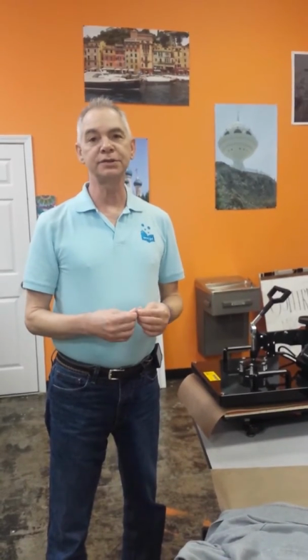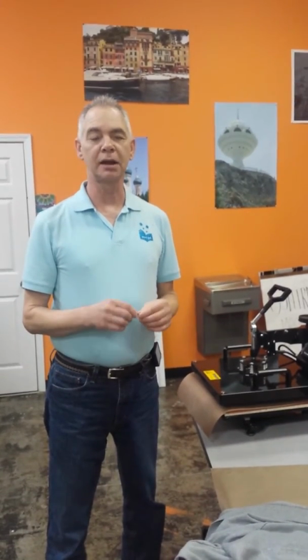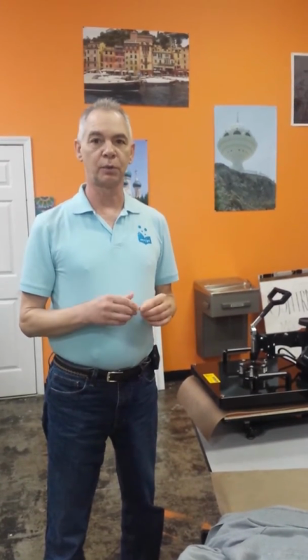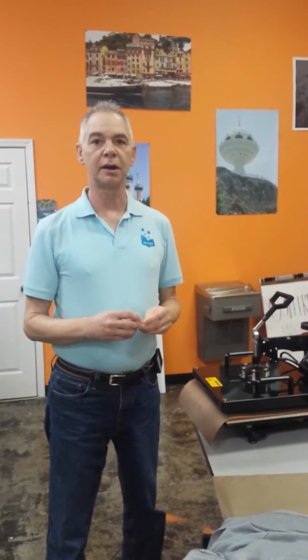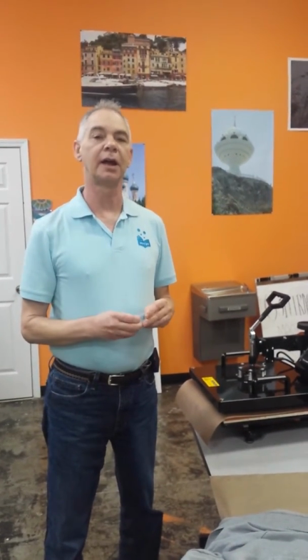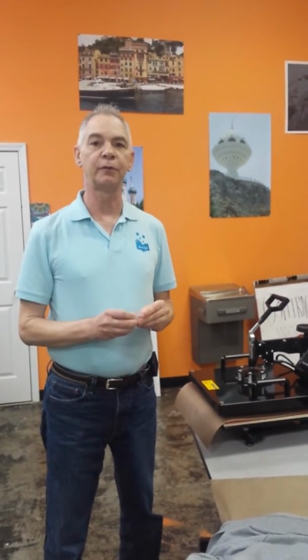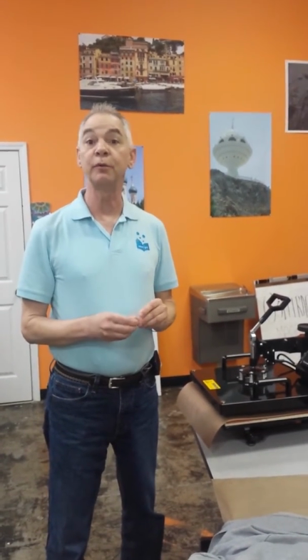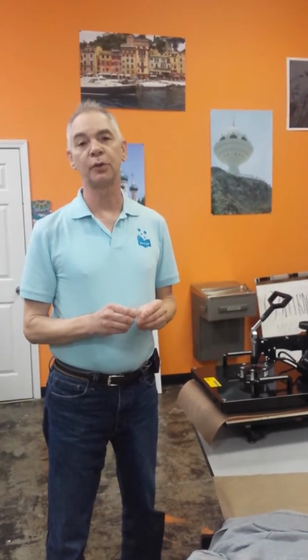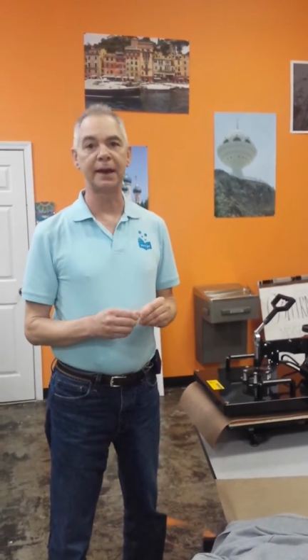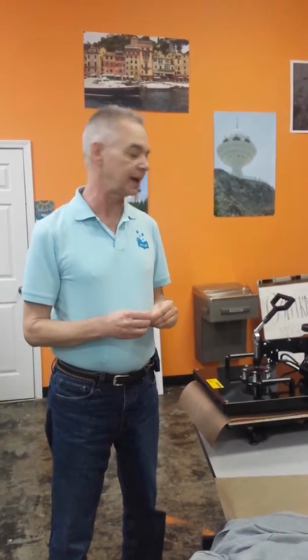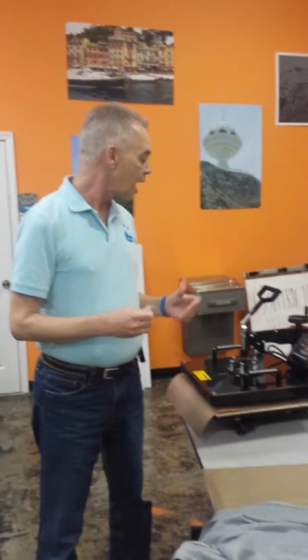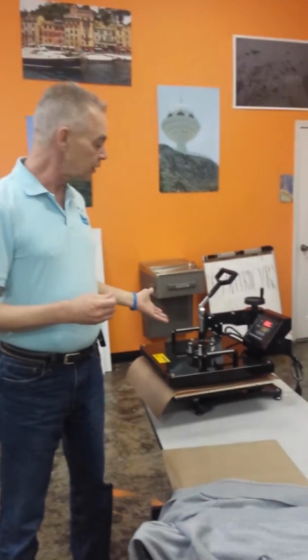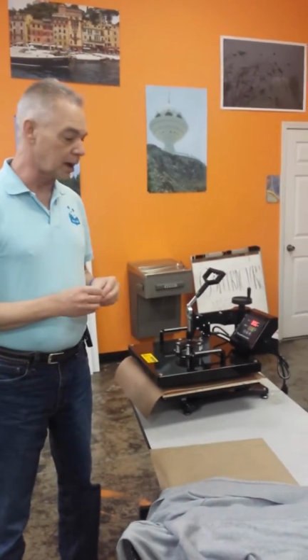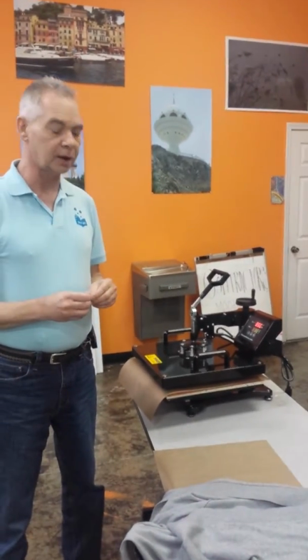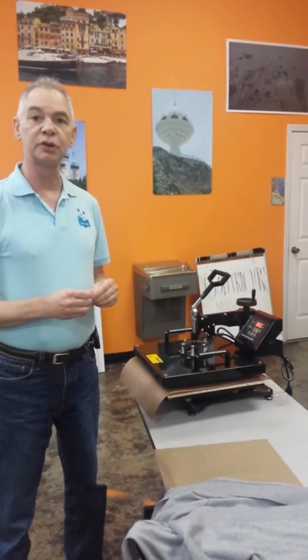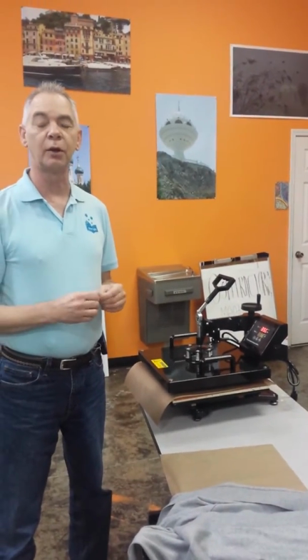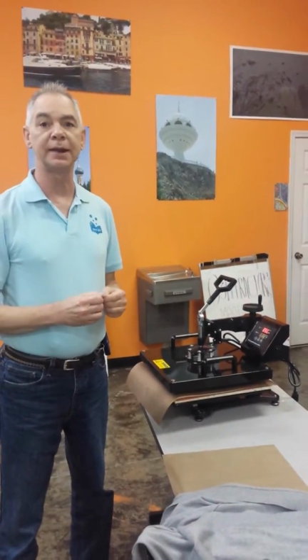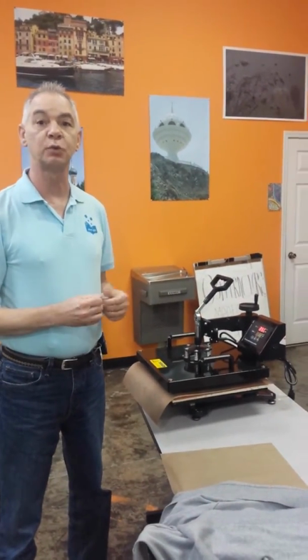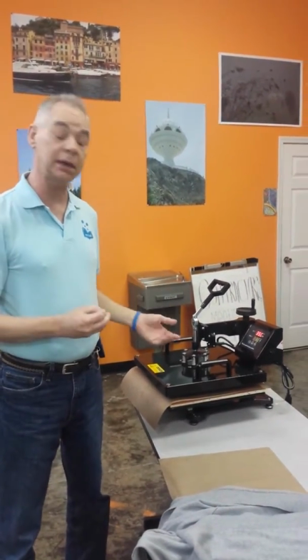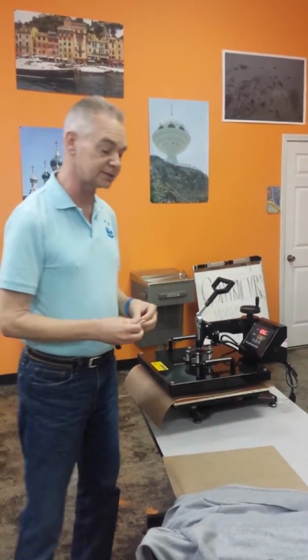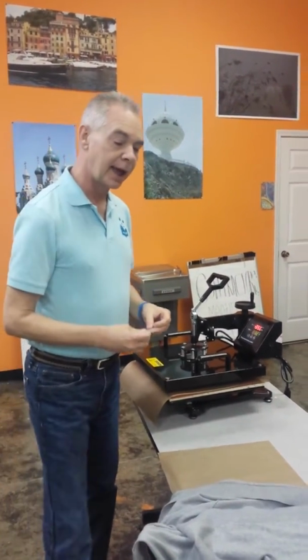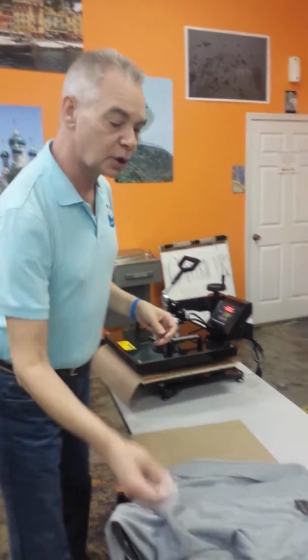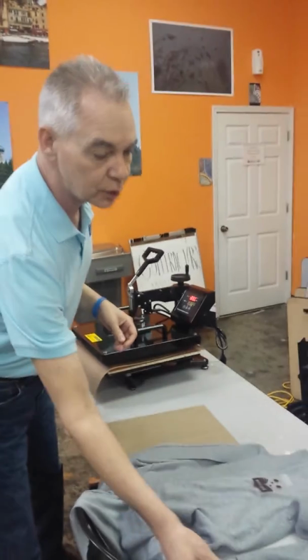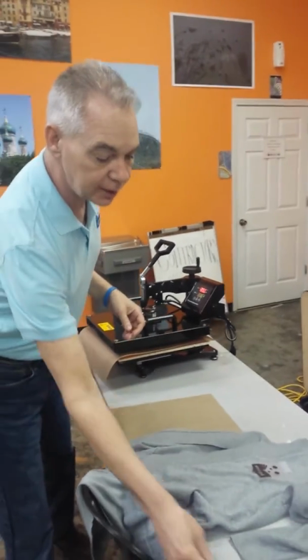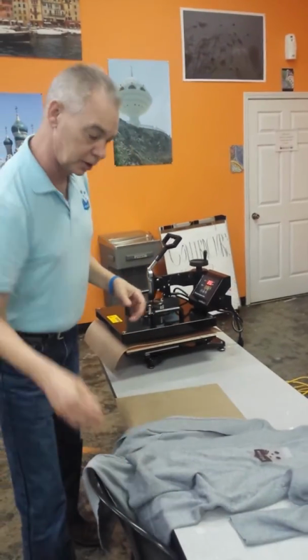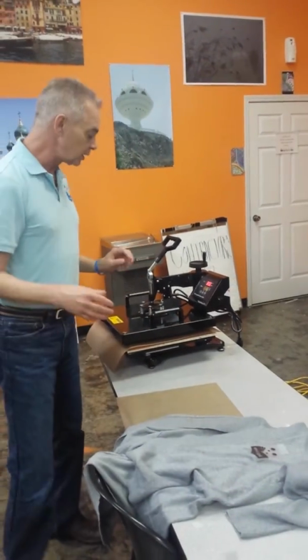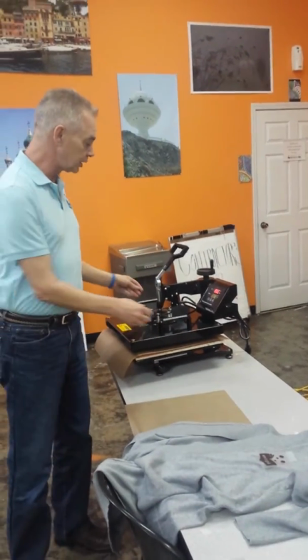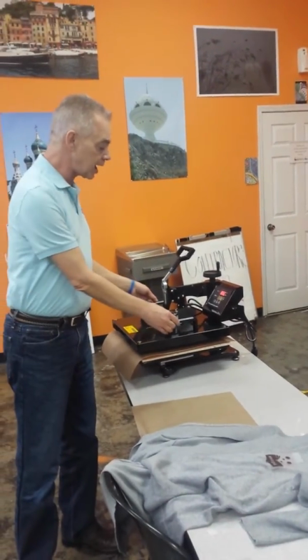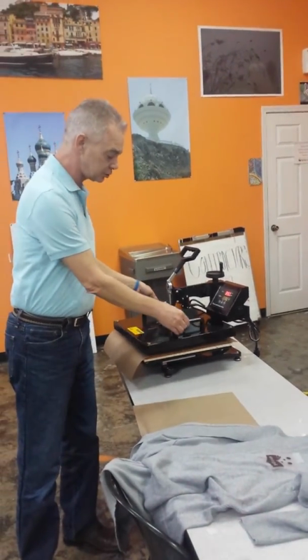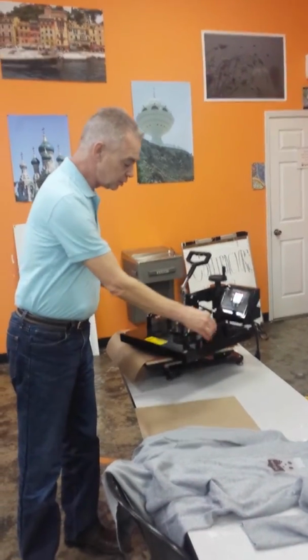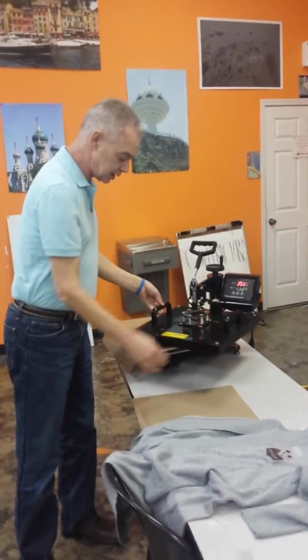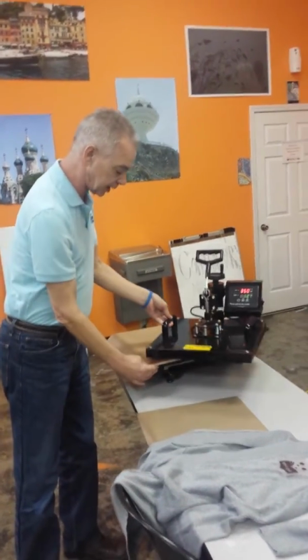We have new technology that we're working on here at the library for when we move back to our renovated space. One of those products that's going to be in our renovated space will be a heat press, and we're slowly and surely learning how to use the heat press.